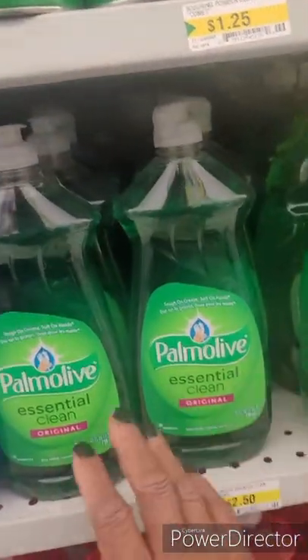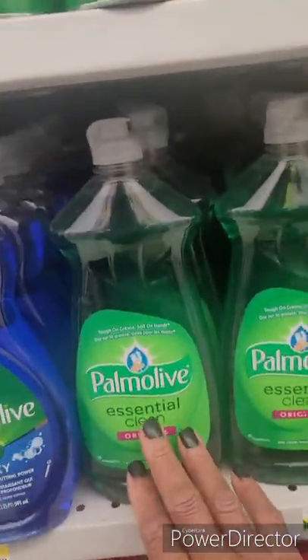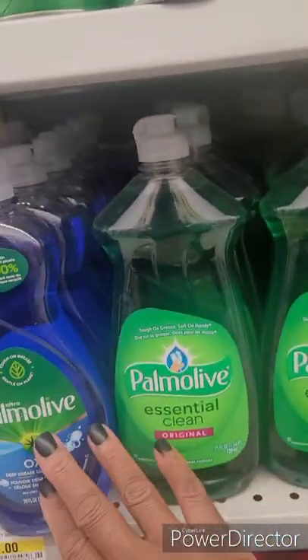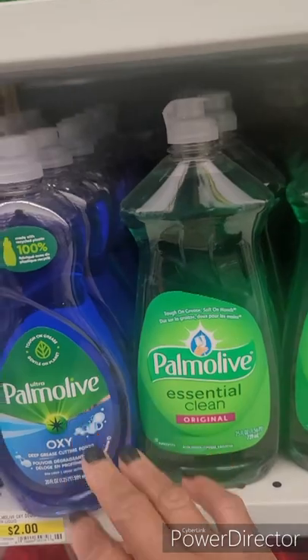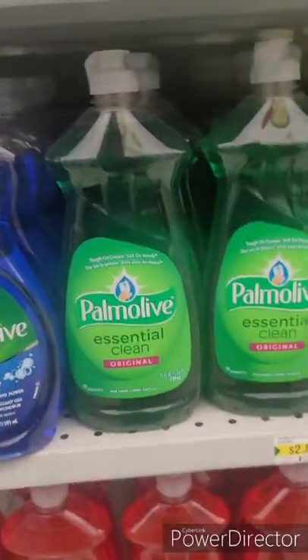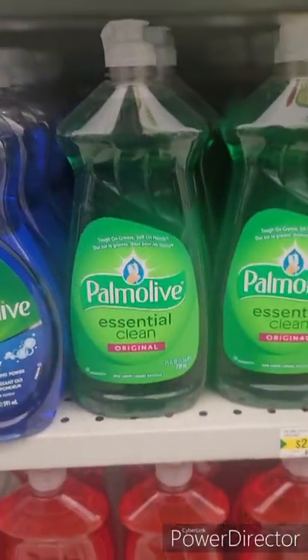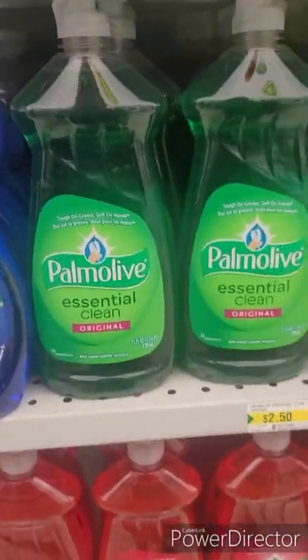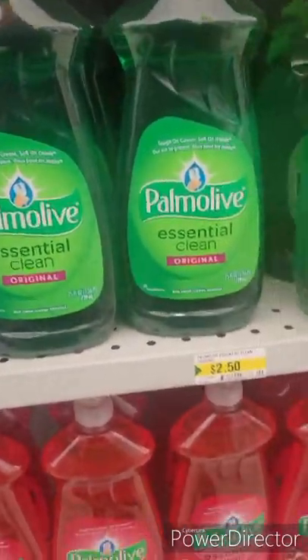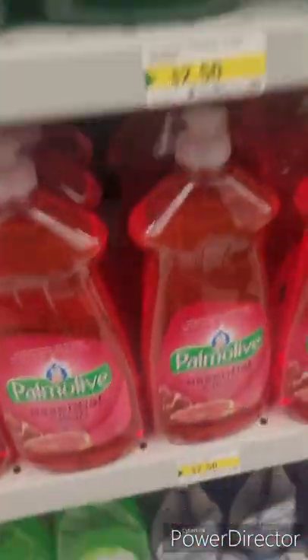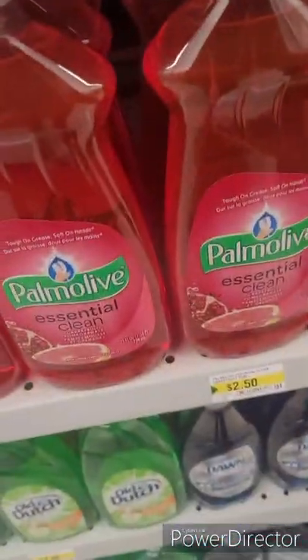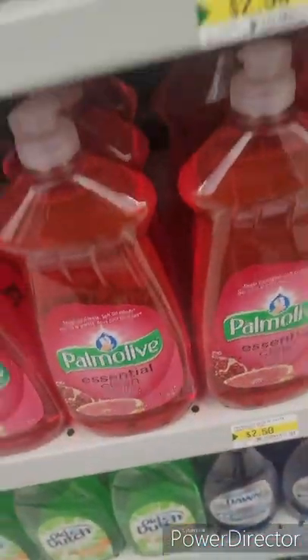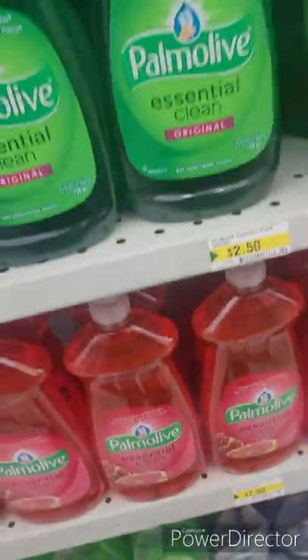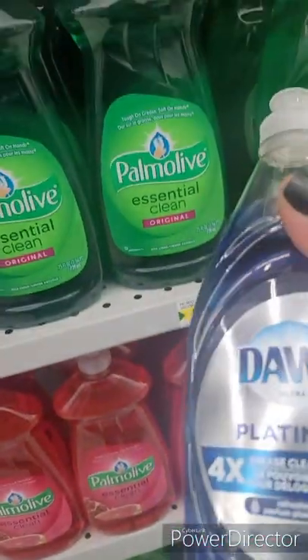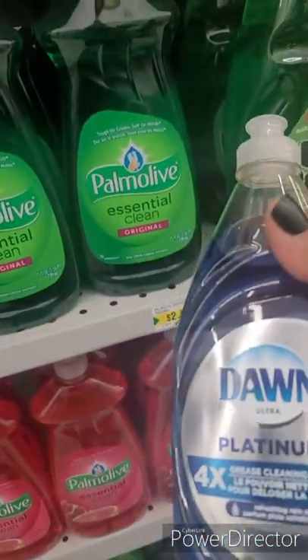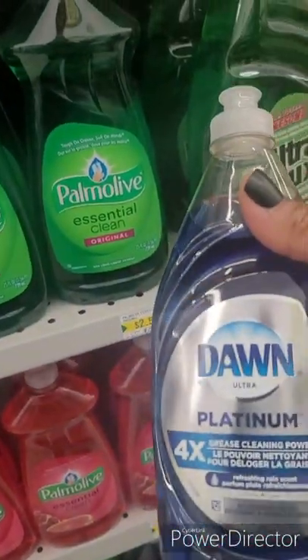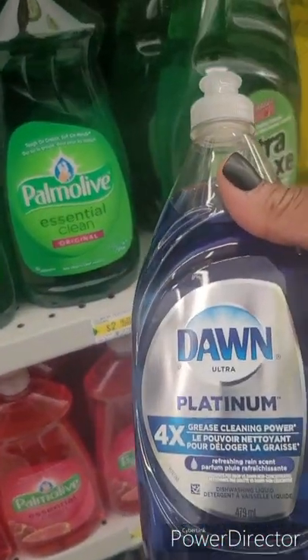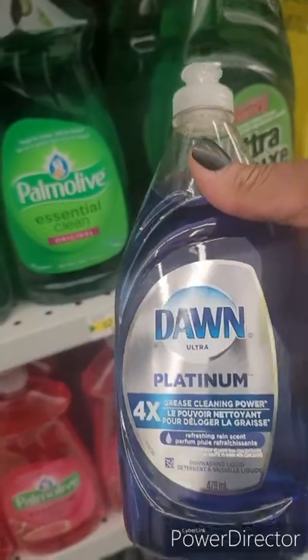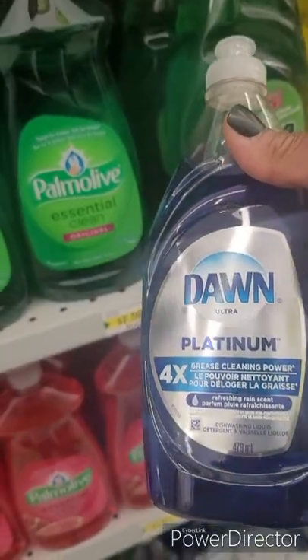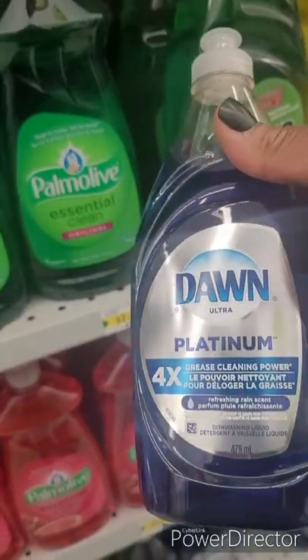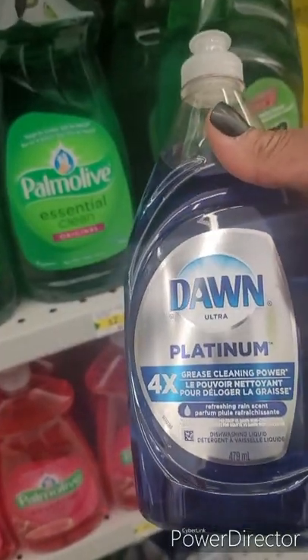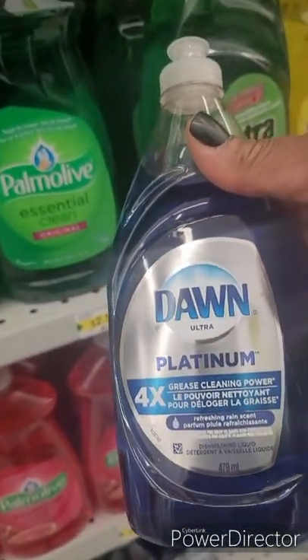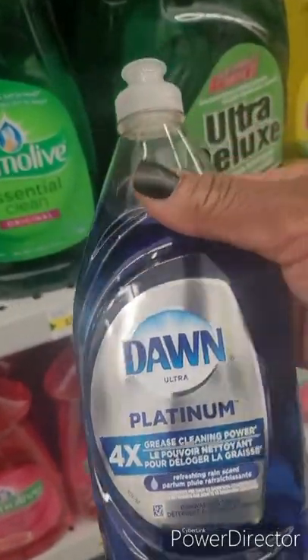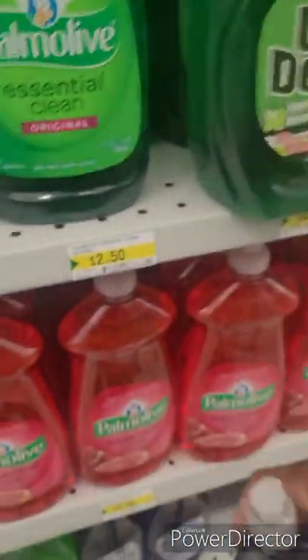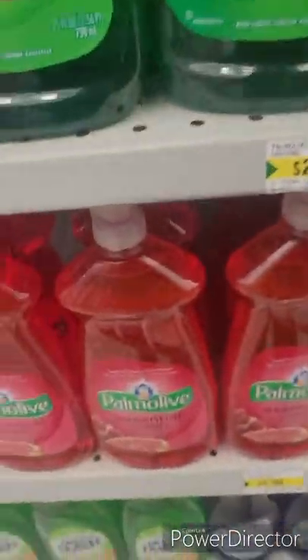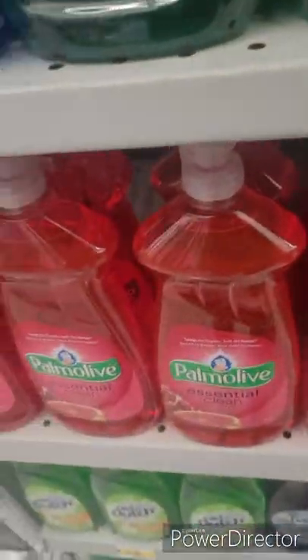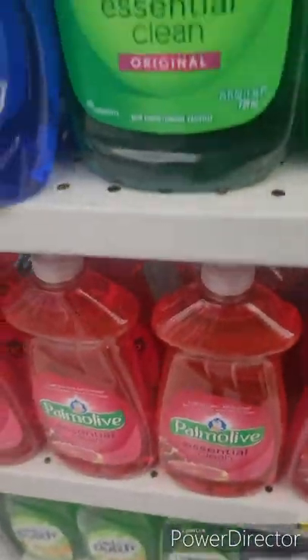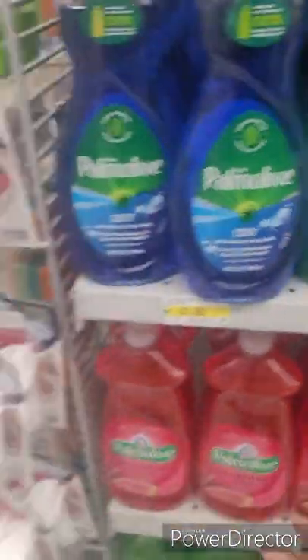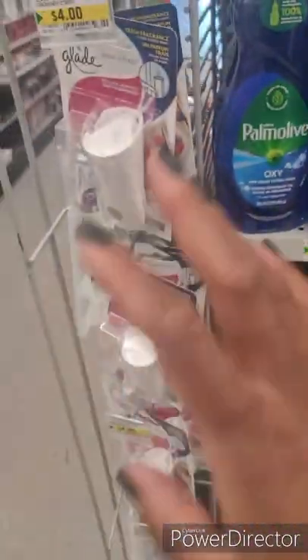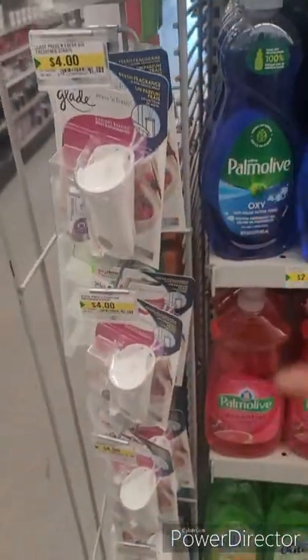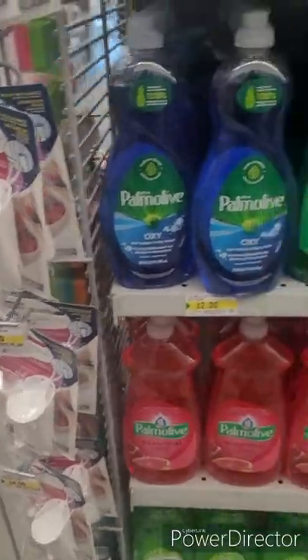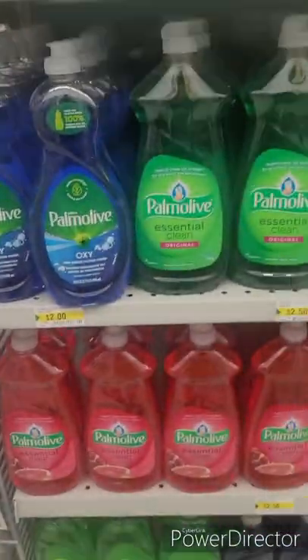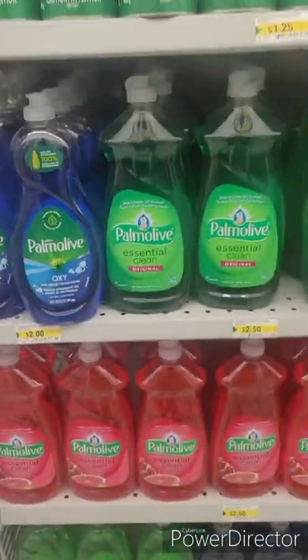You weren't saying anything if you didn't have Palmolive in your house, okay? However, I've fallen in love with Dawn — you can use just a little bit and it does the job.